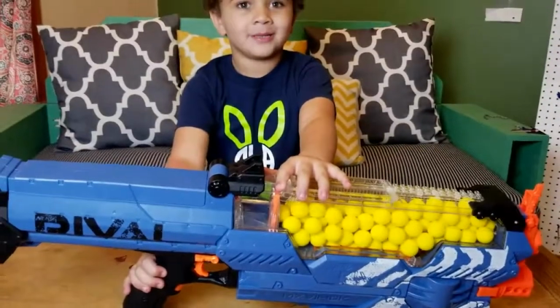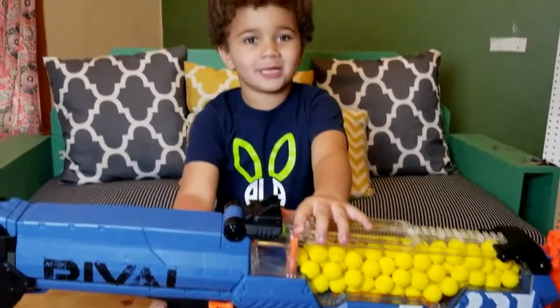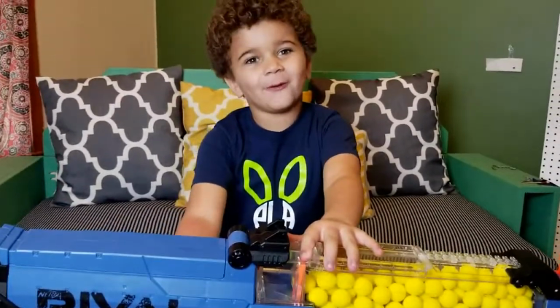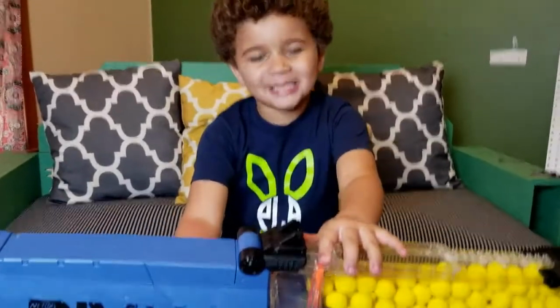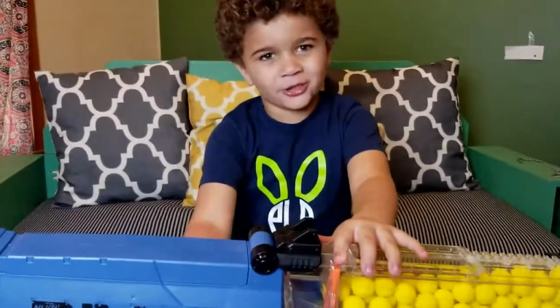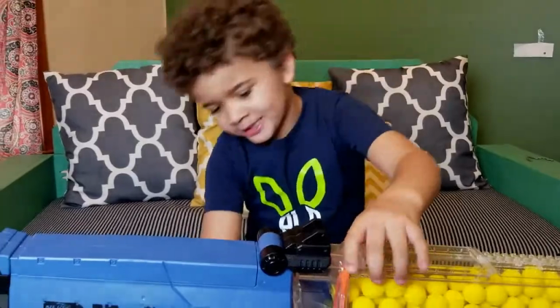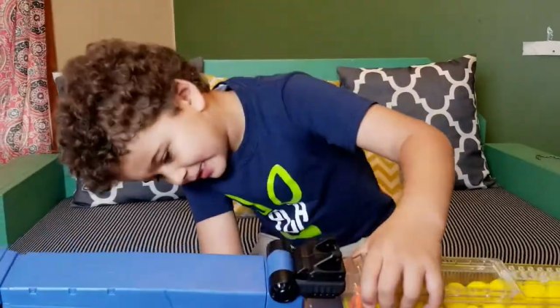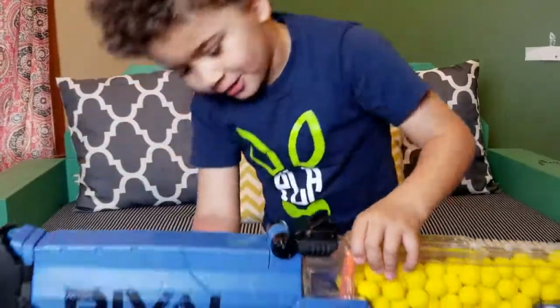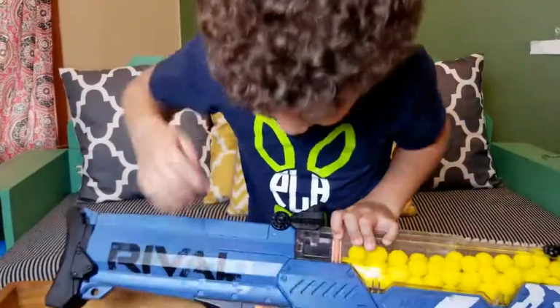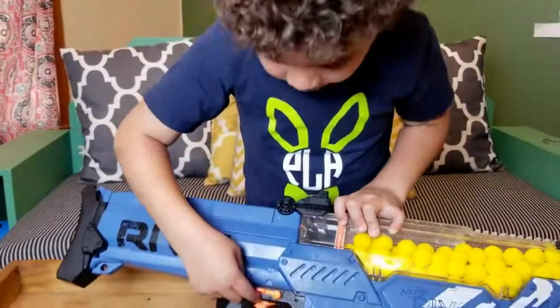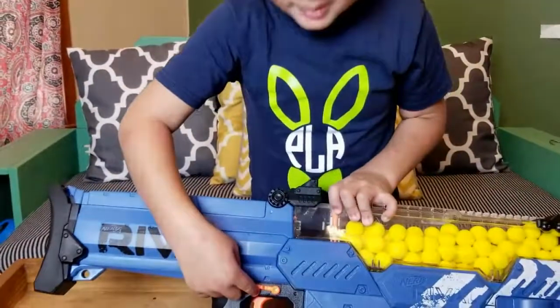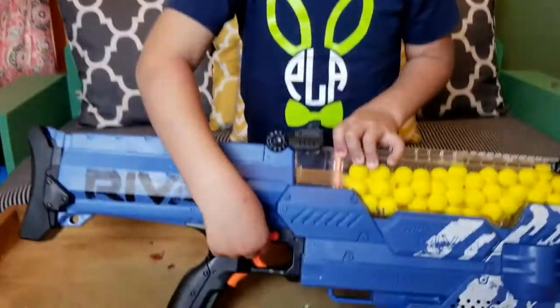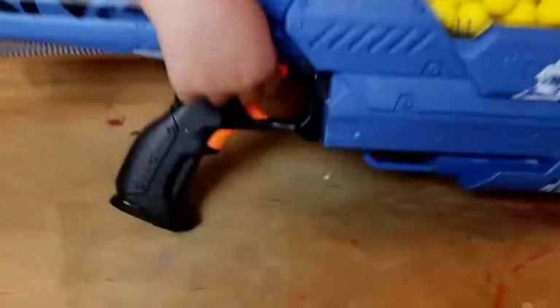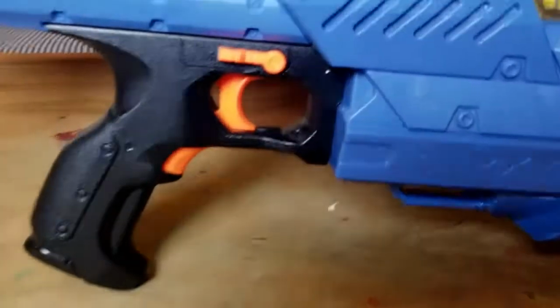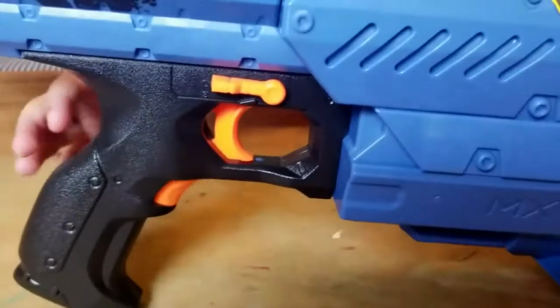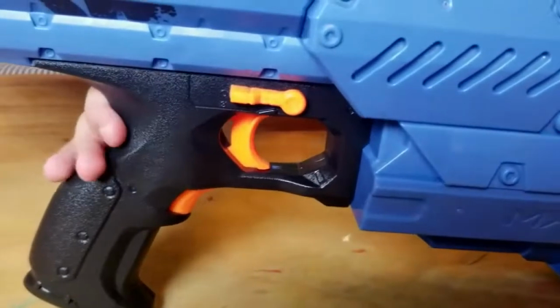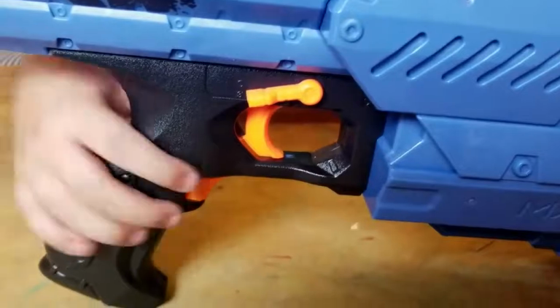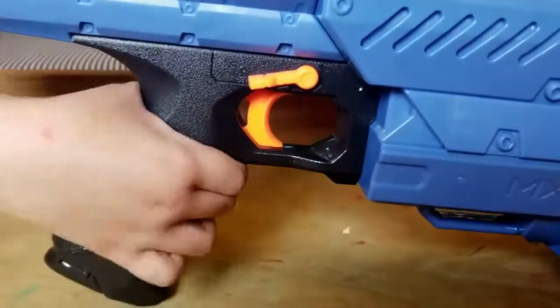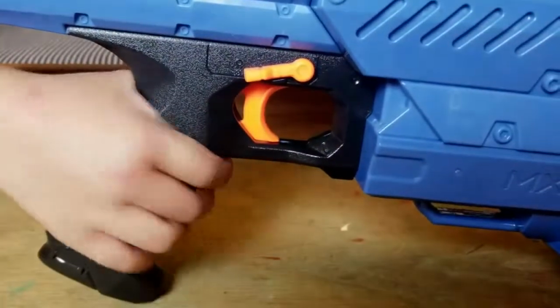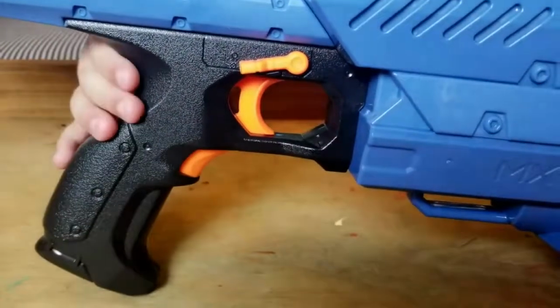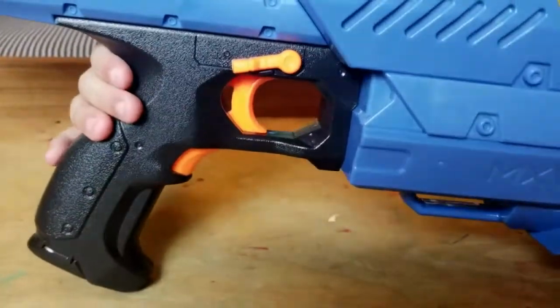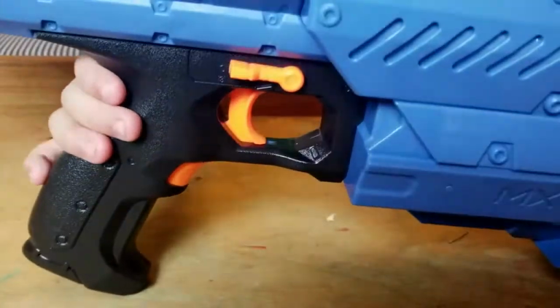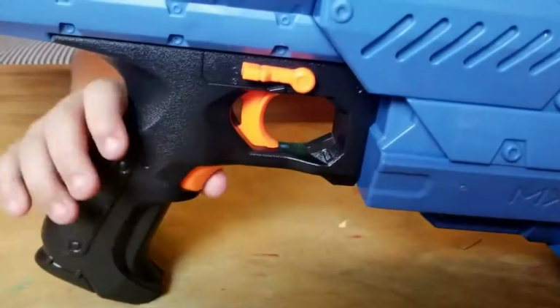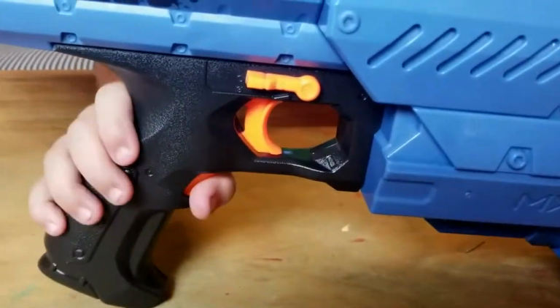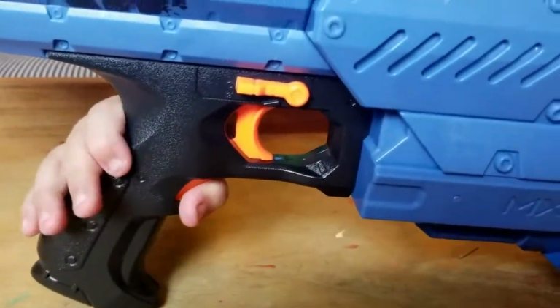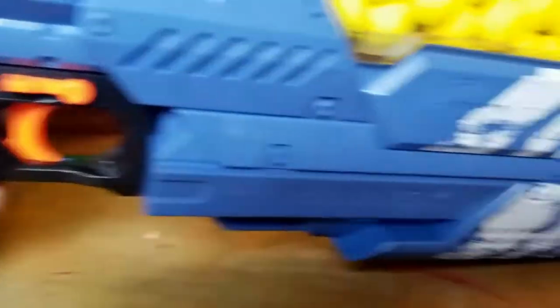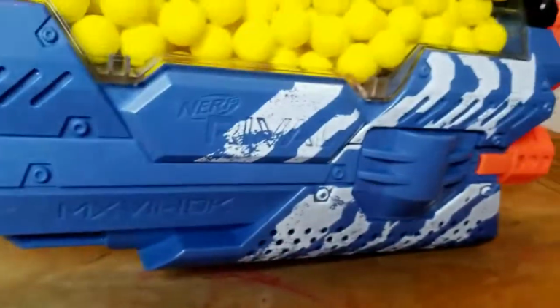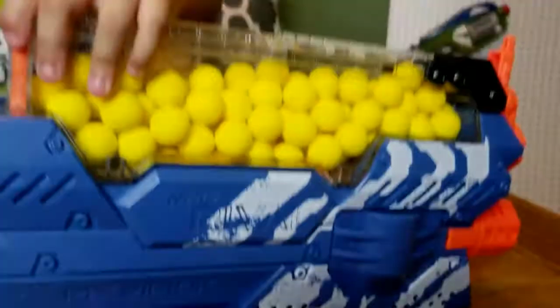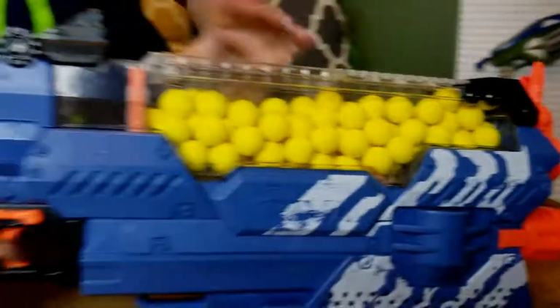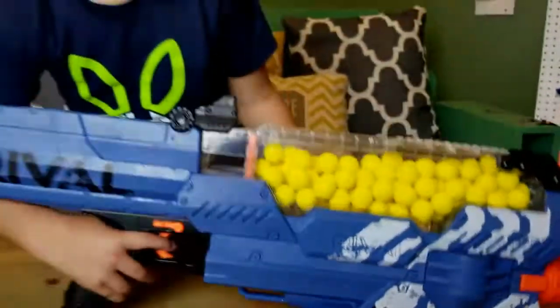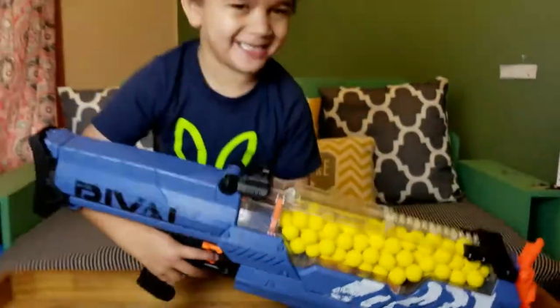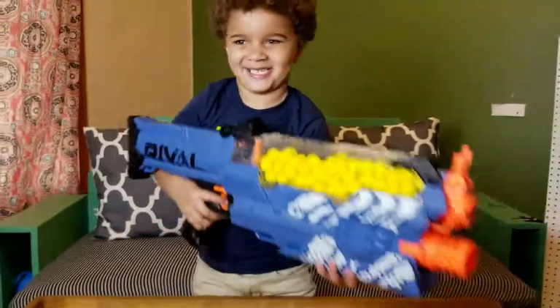Okay, so before I start firing: if the switch is up here that means it can fire, if it's down here you can't. But if it's up here you can. So now it's time to shoot it.